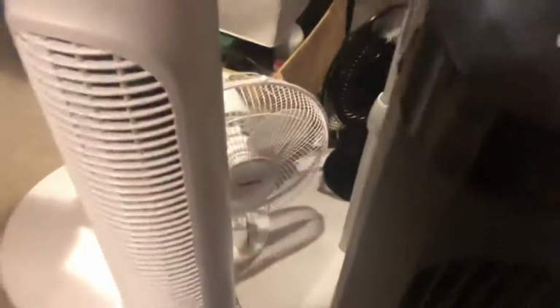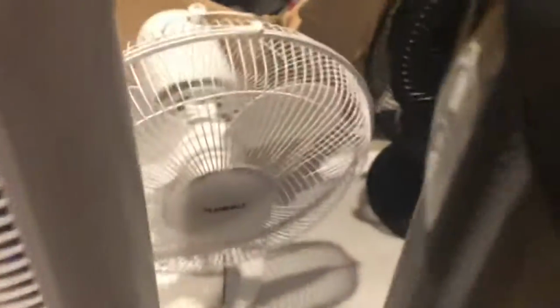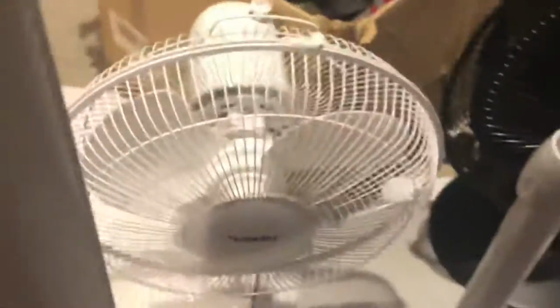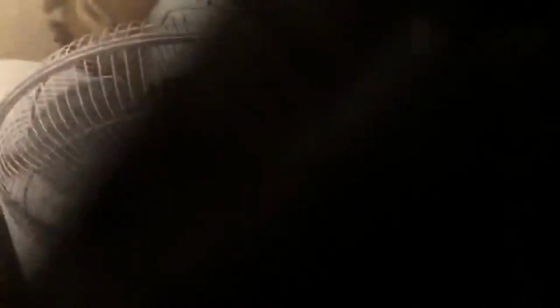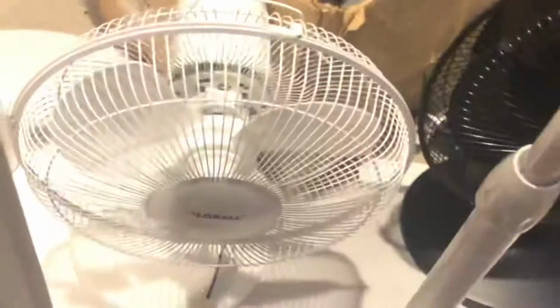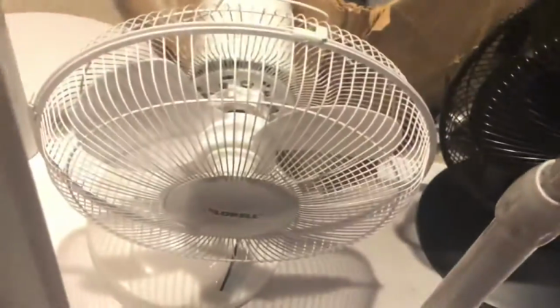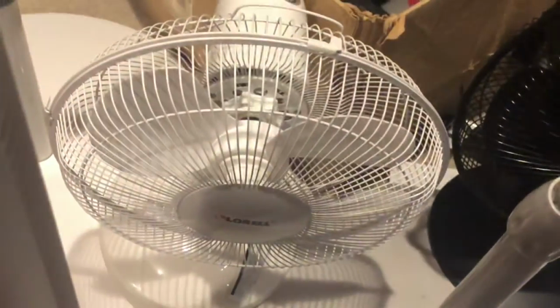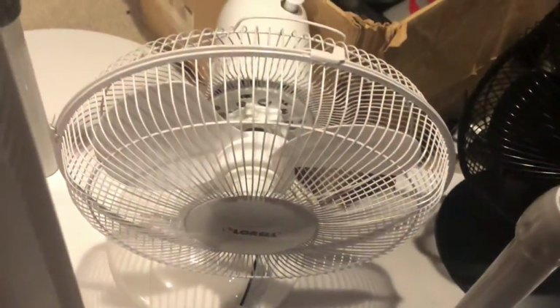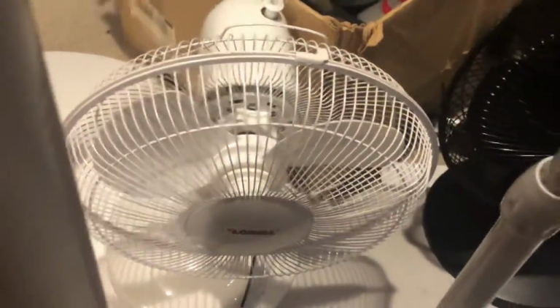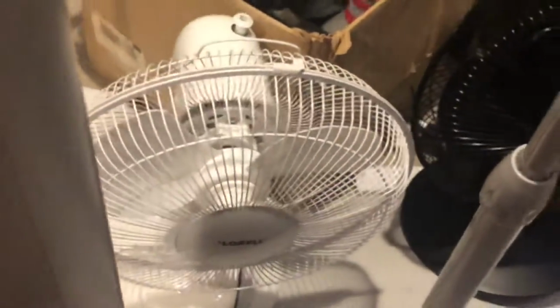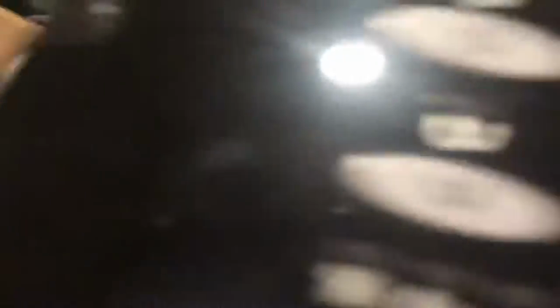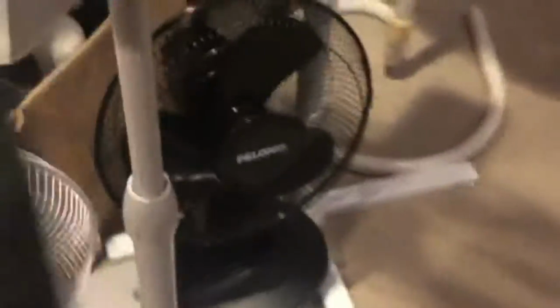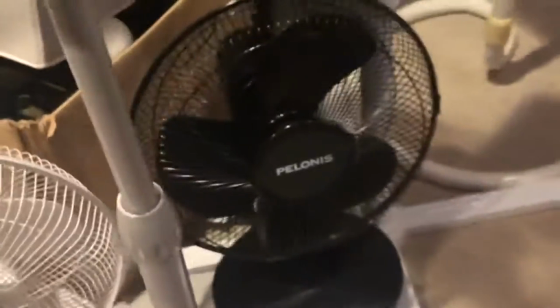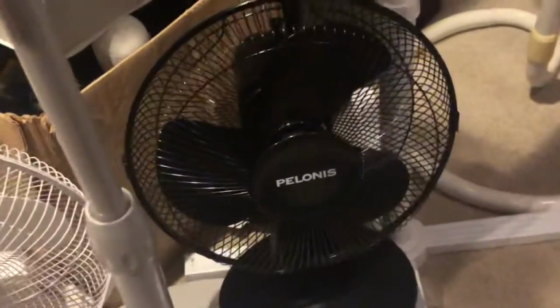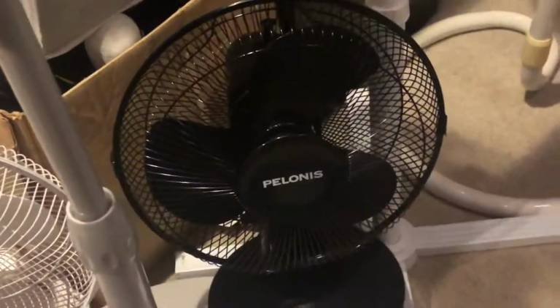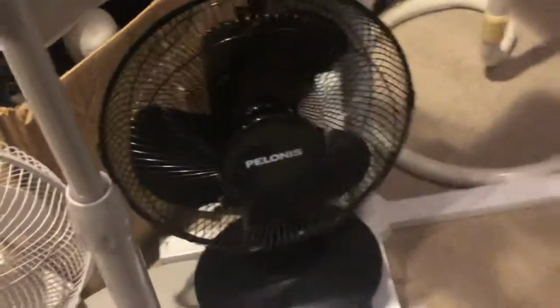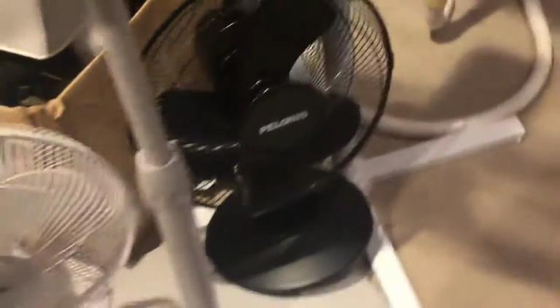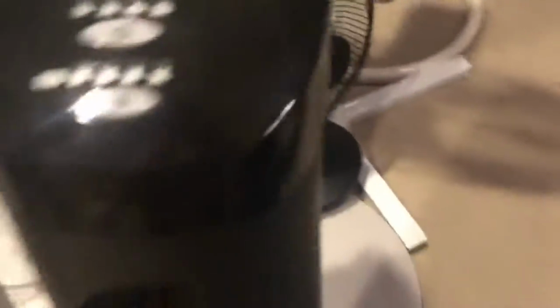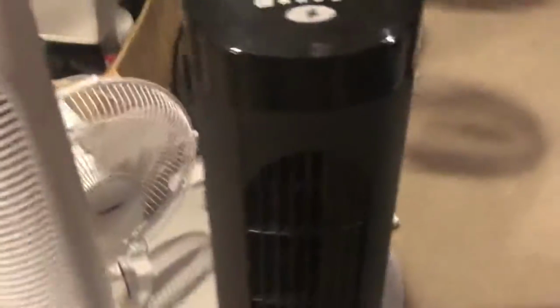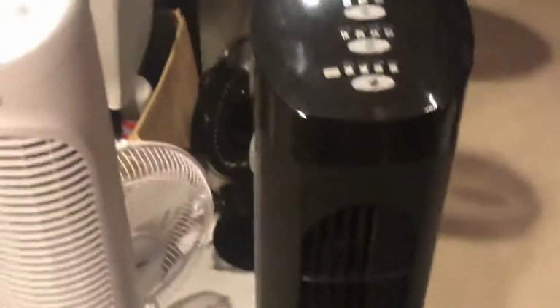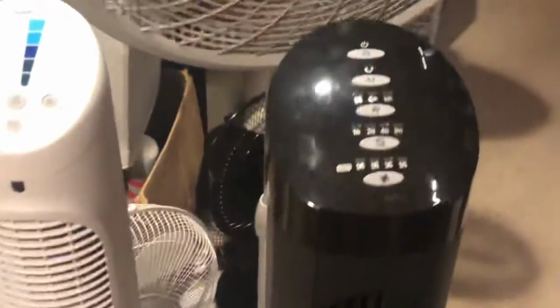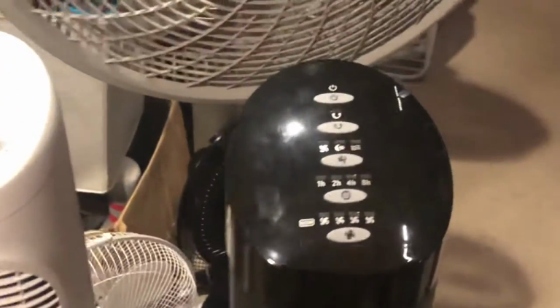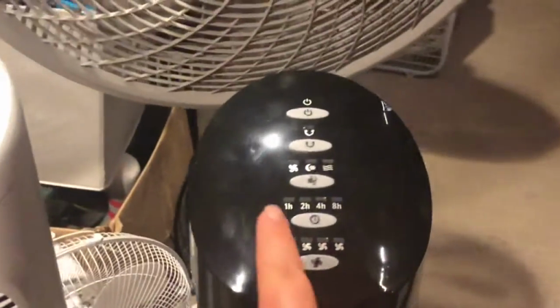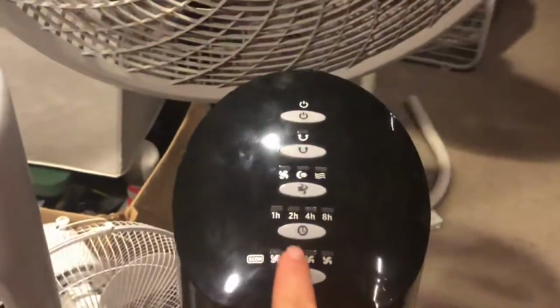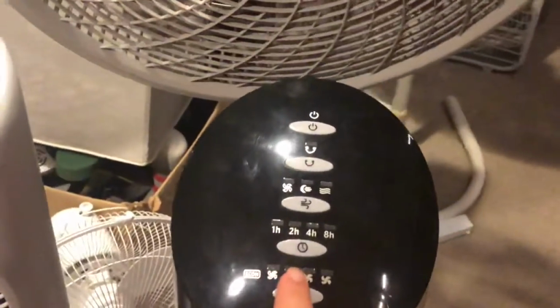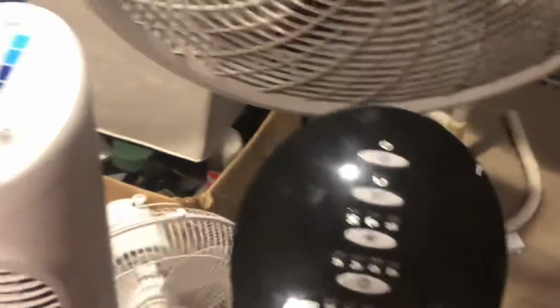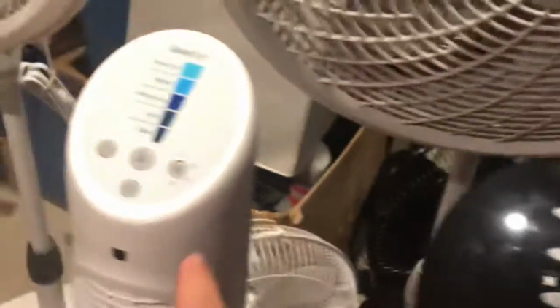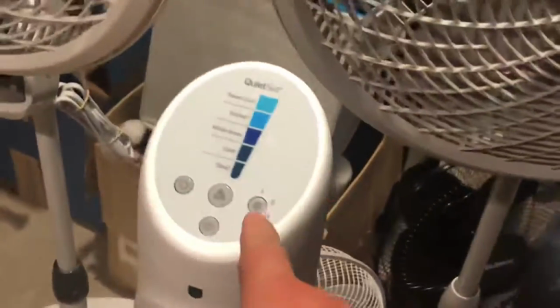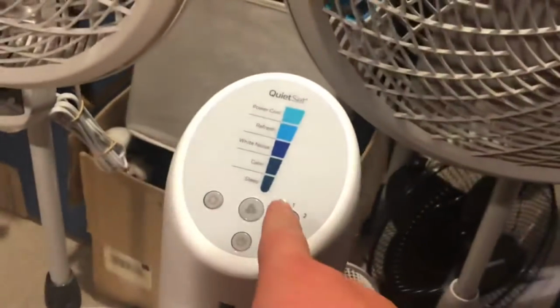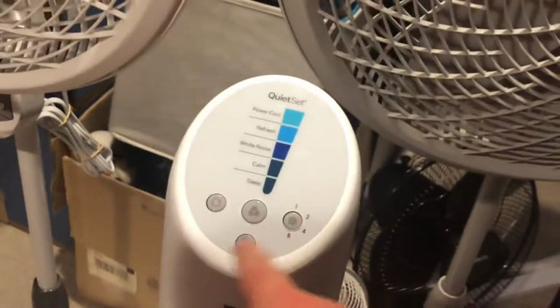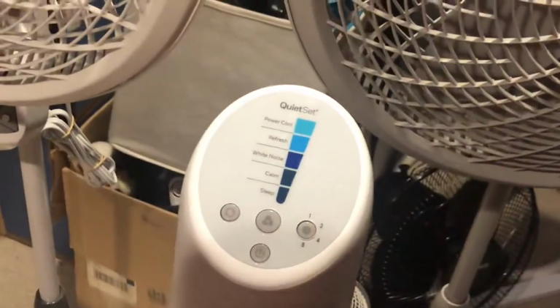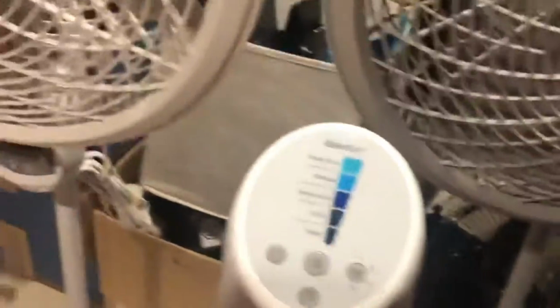Here's the L'Oreal desk fan. Here's the Polonus. Two tower fans: the Cascade and the Quiet Set.